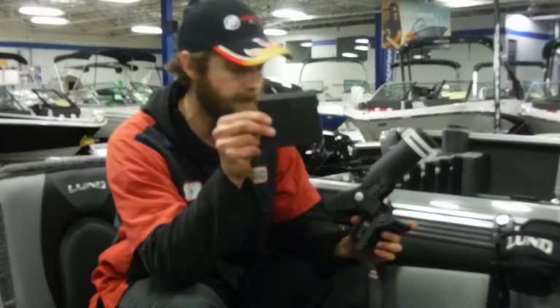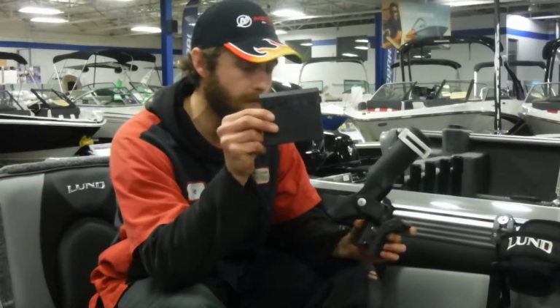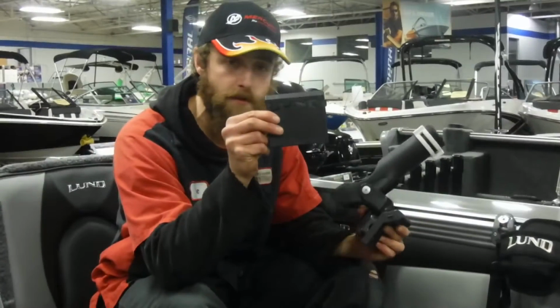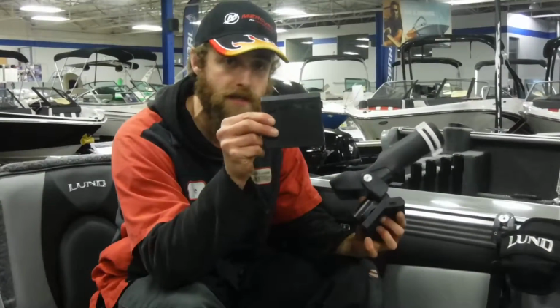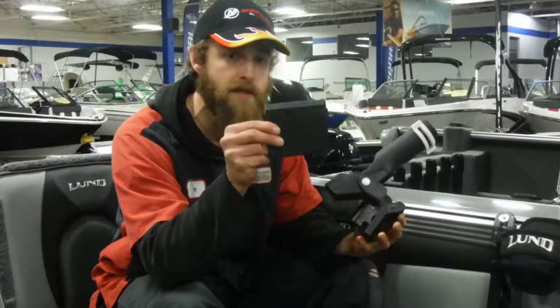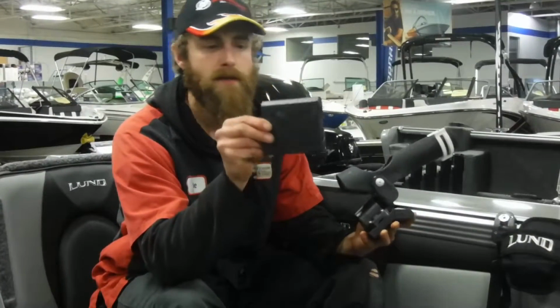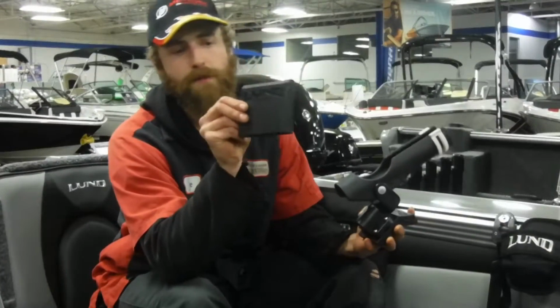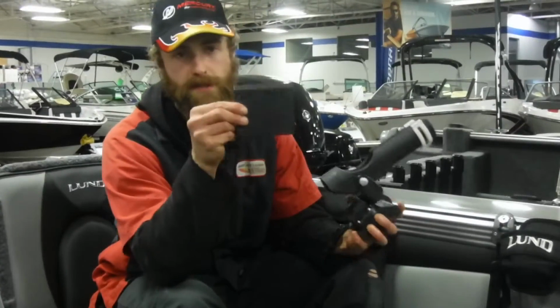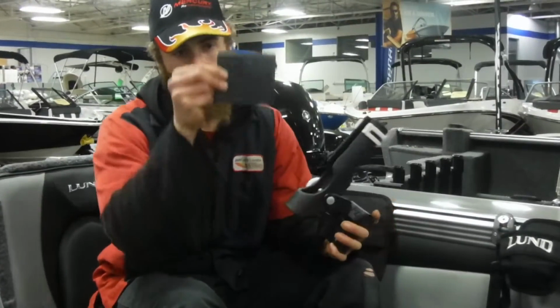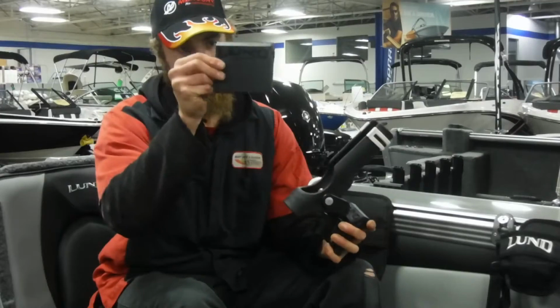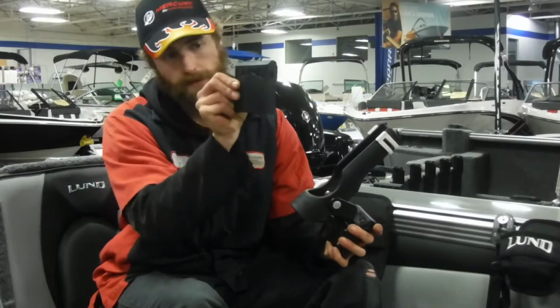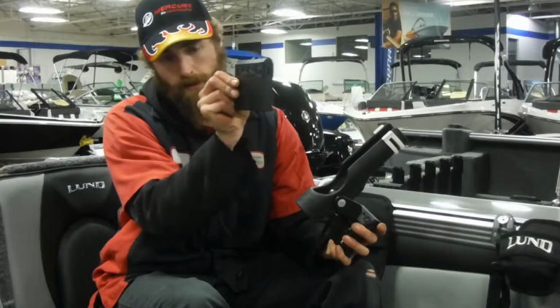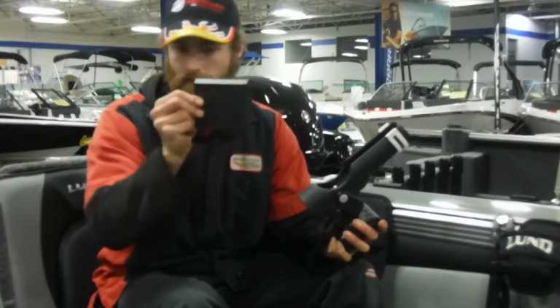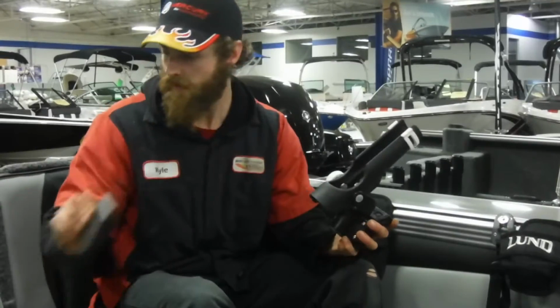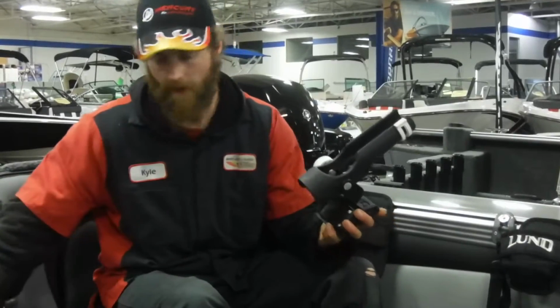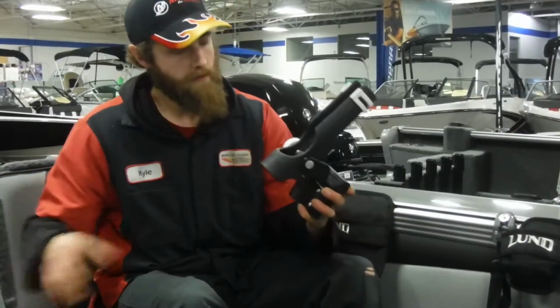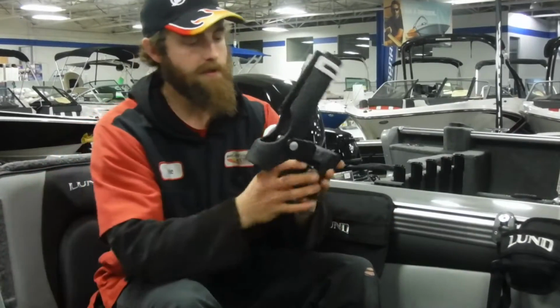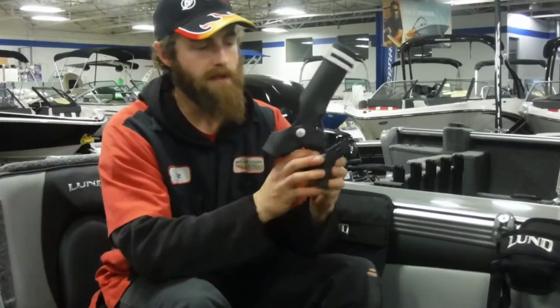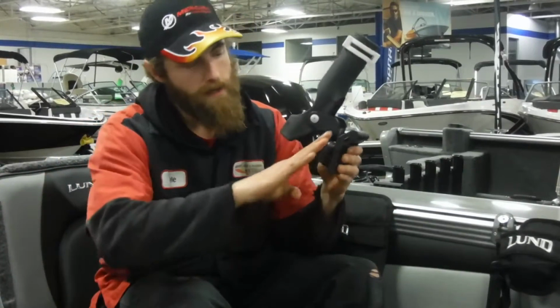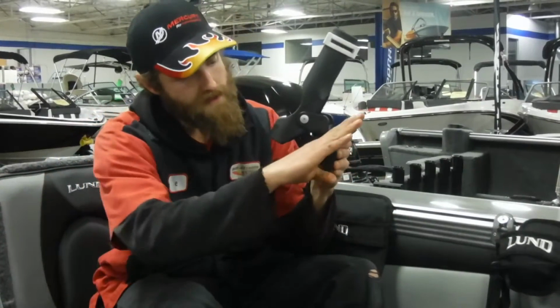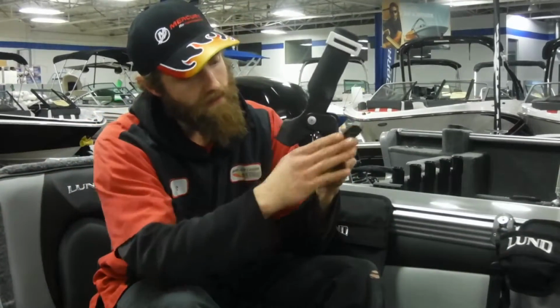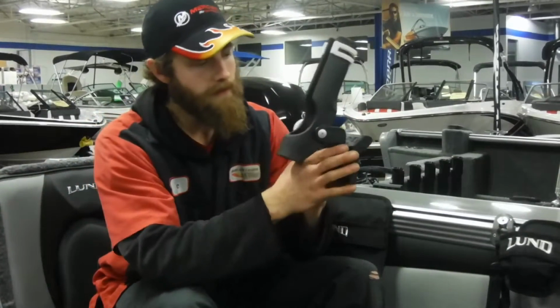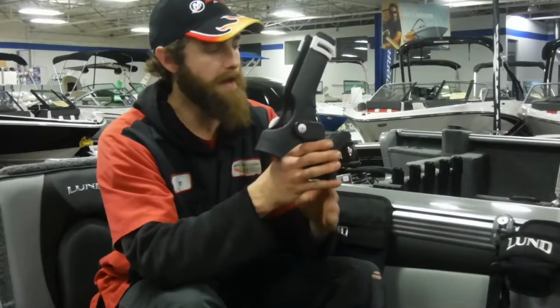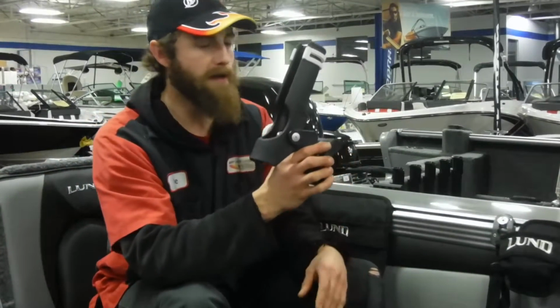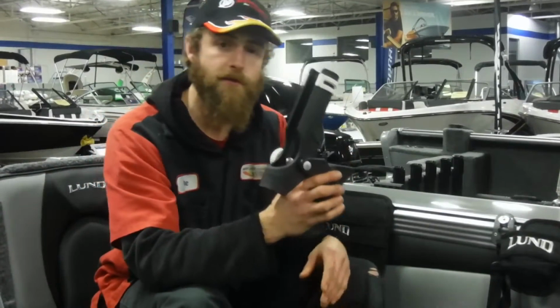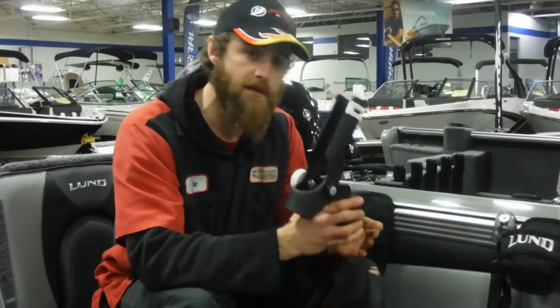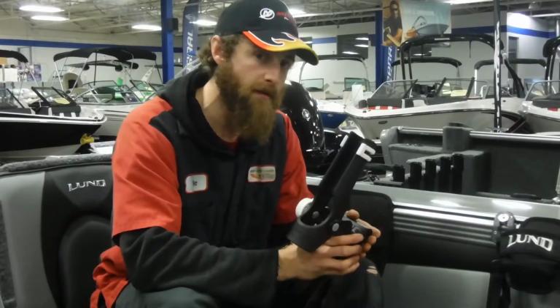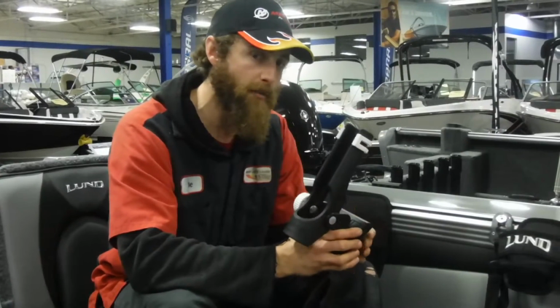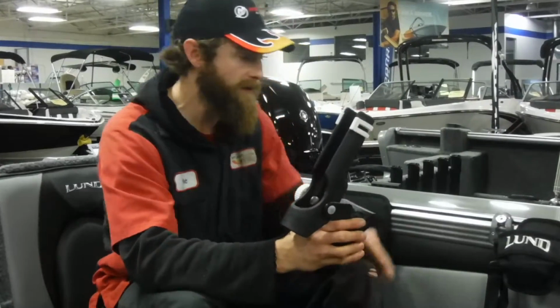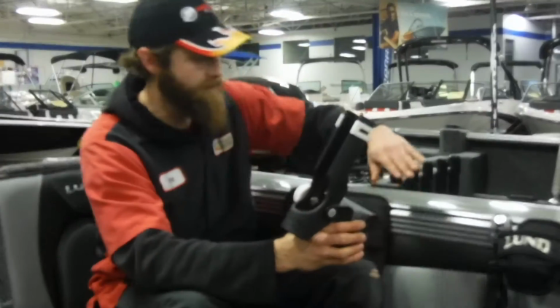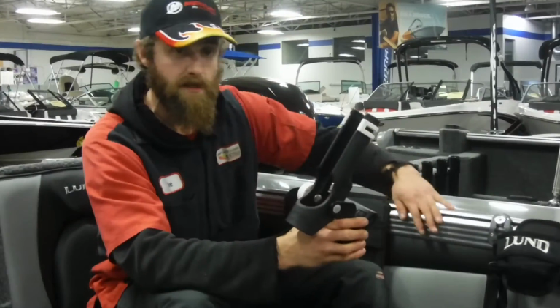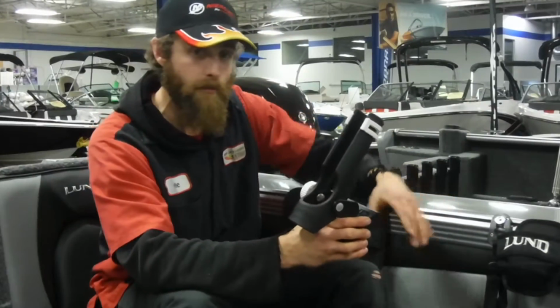These come in two different styles. This one is the straight style. There's also the angled style, and you have to choose the proper one that fits the edge of your boat.